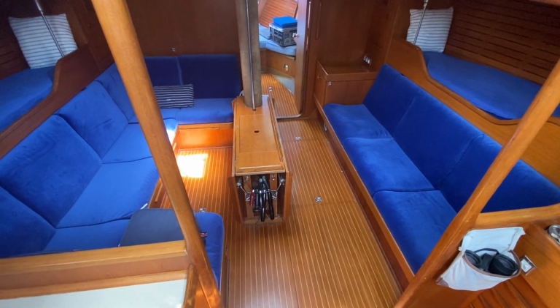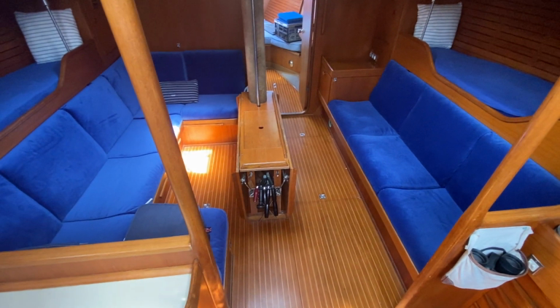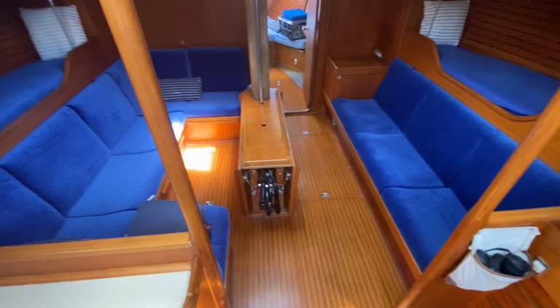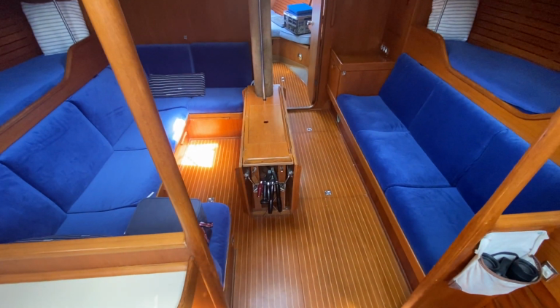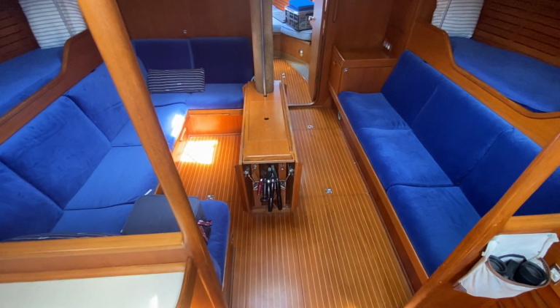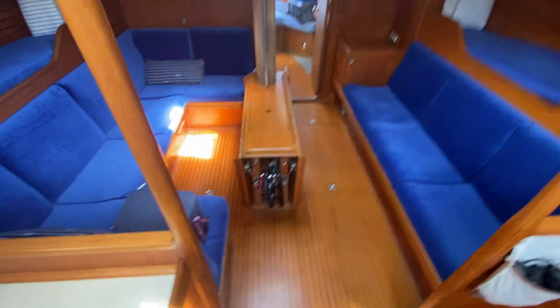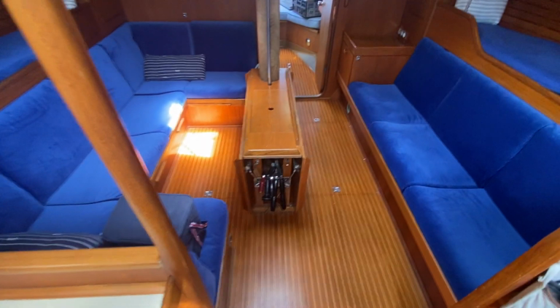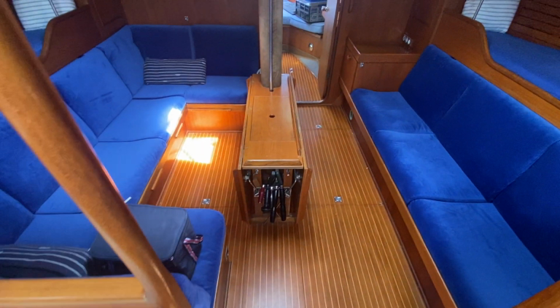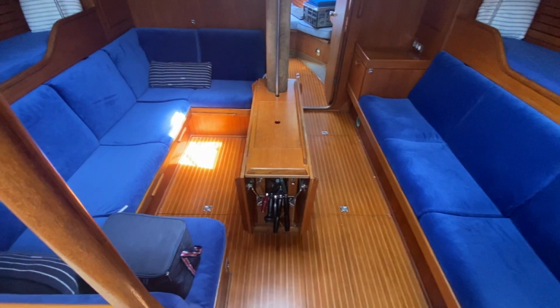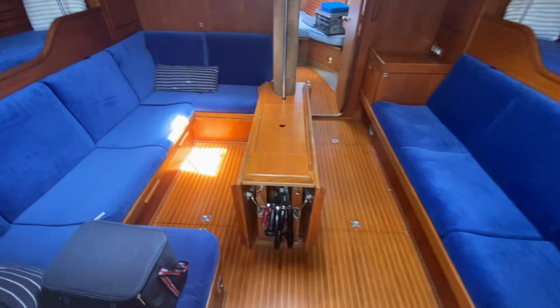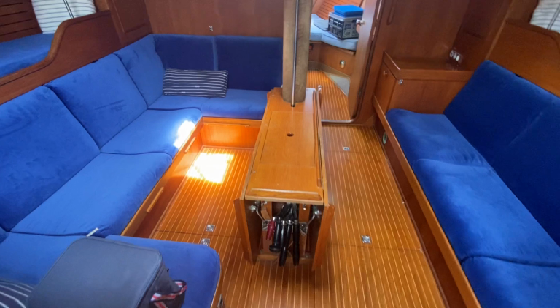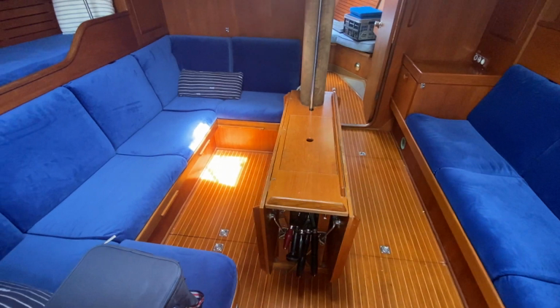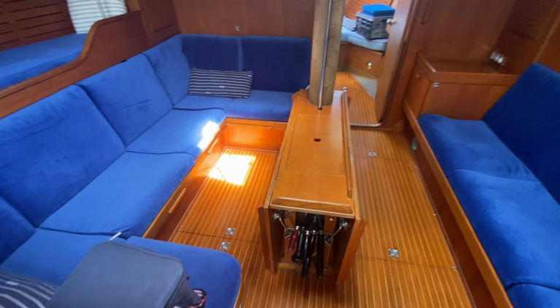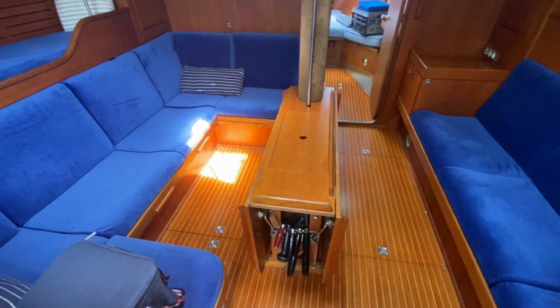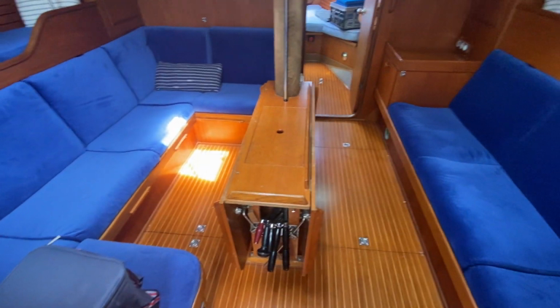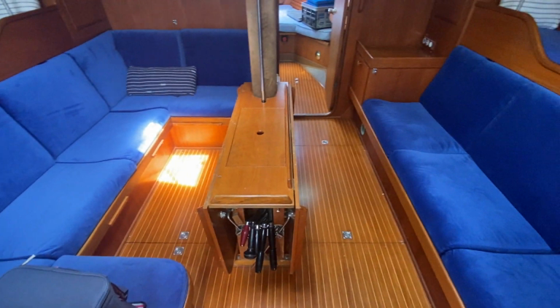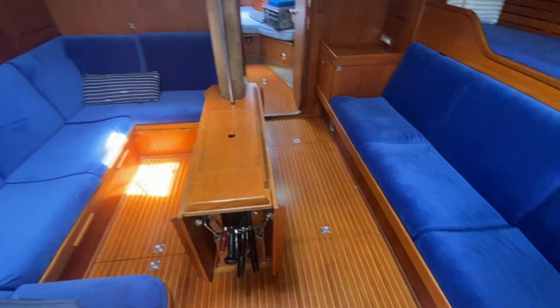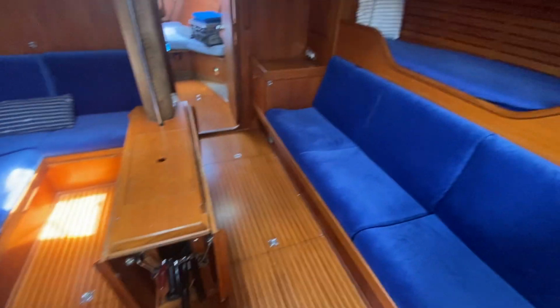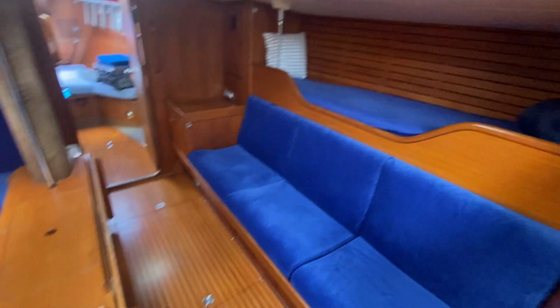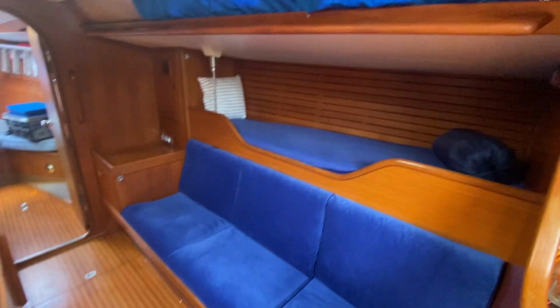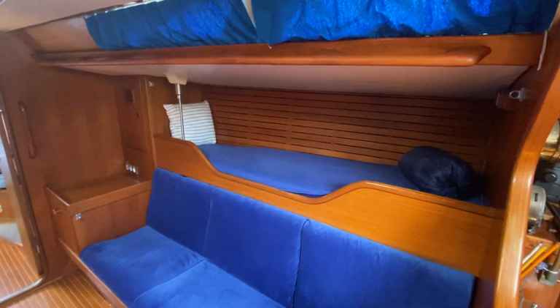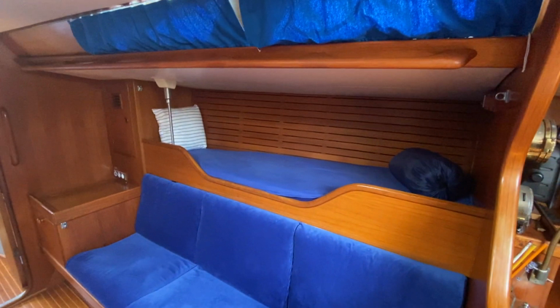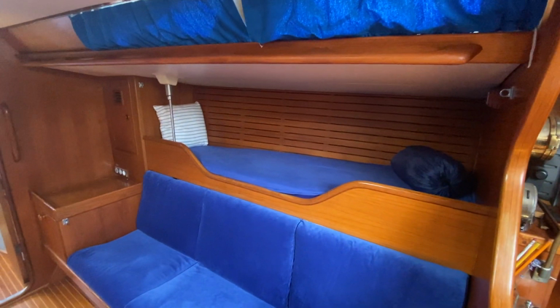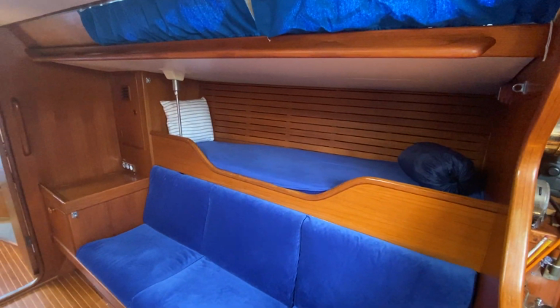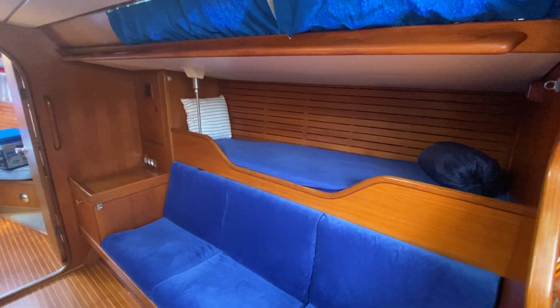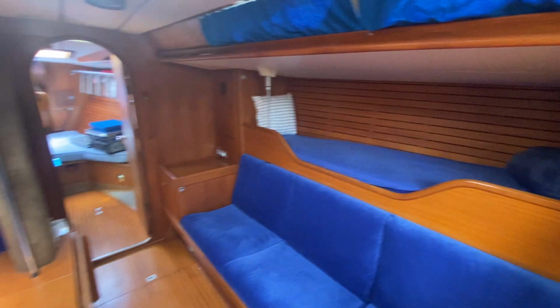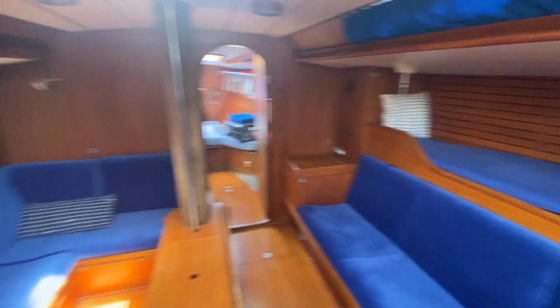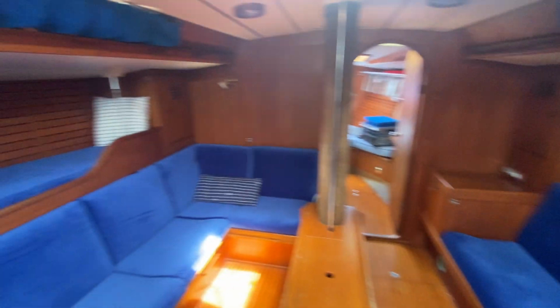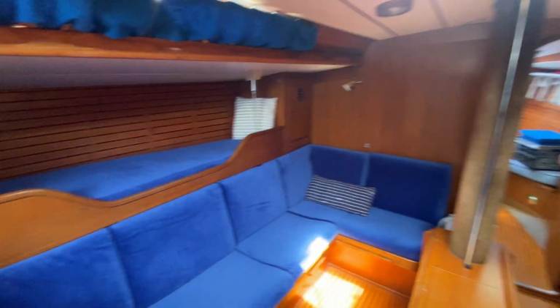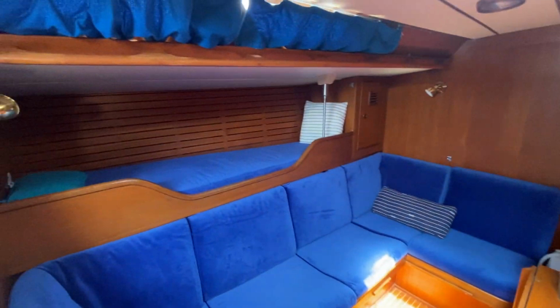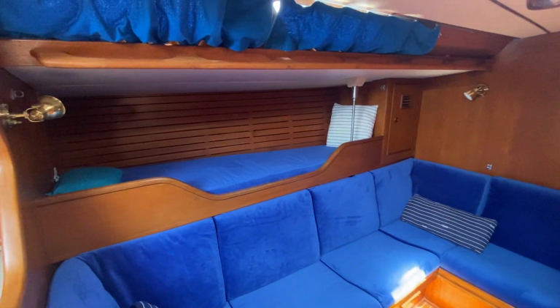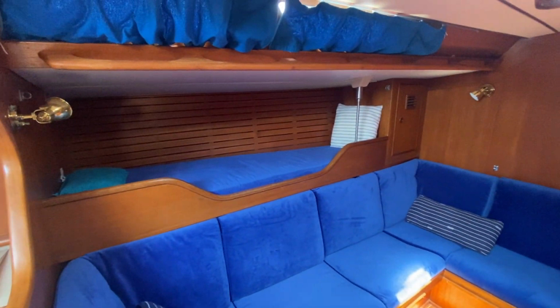Coming down the companionway here into the main saloon. You've got seating both sides and a large cockpit table. You've also got crew berths to starboard and to port.